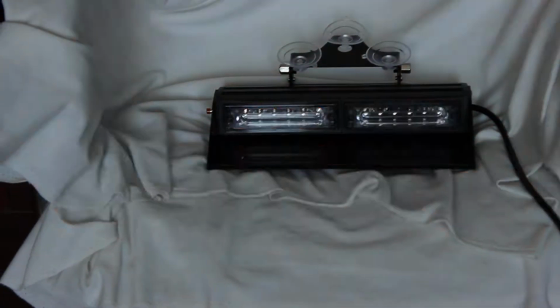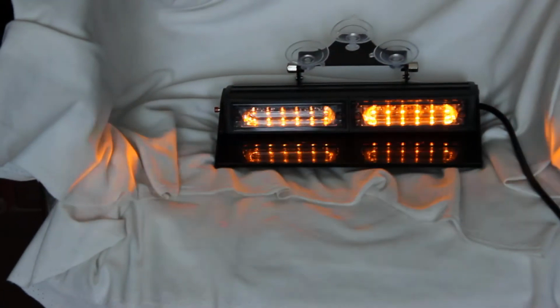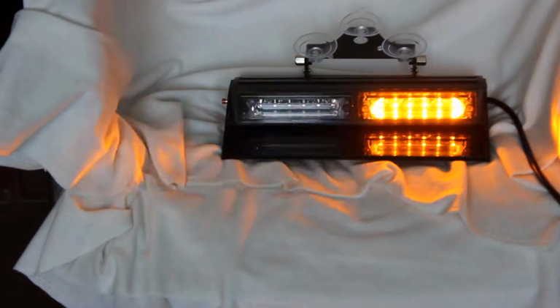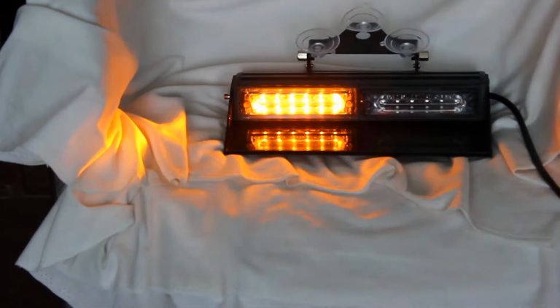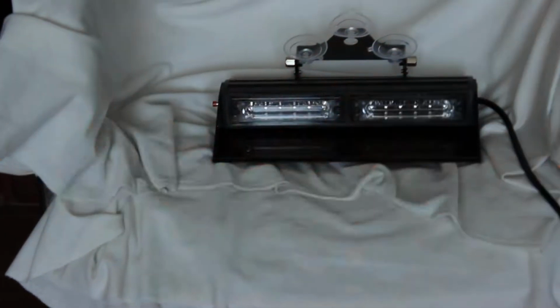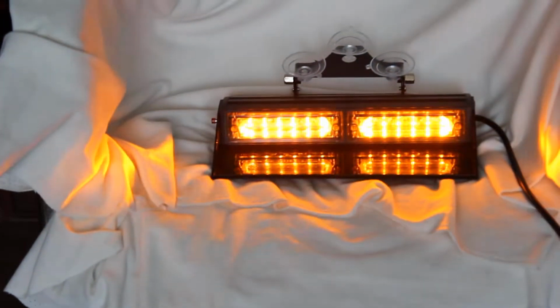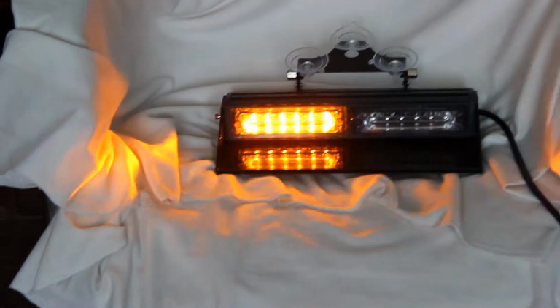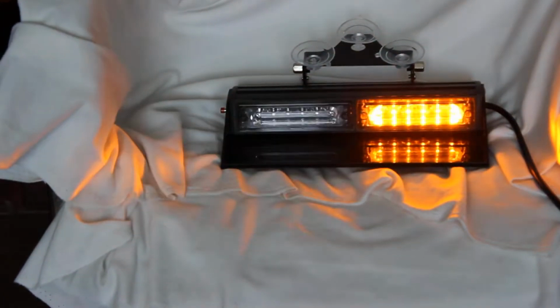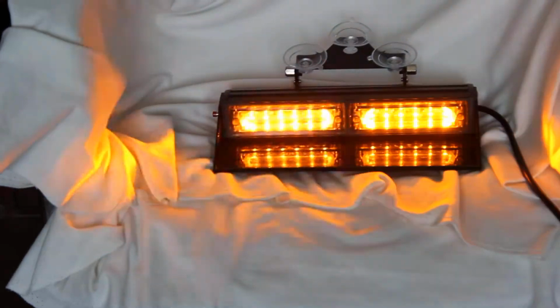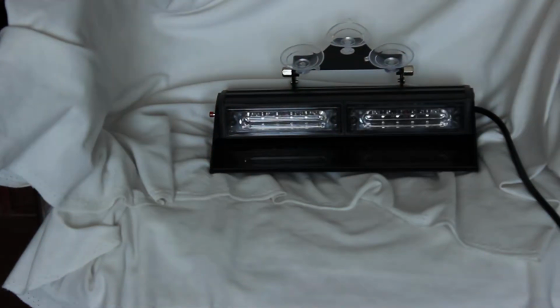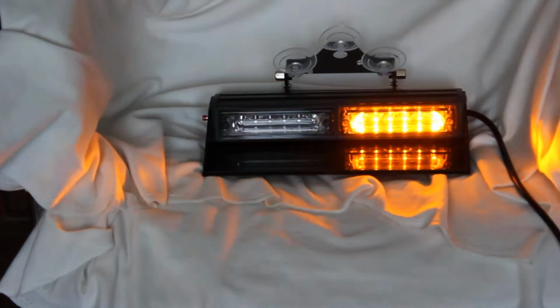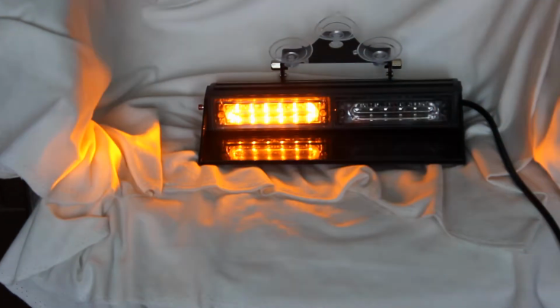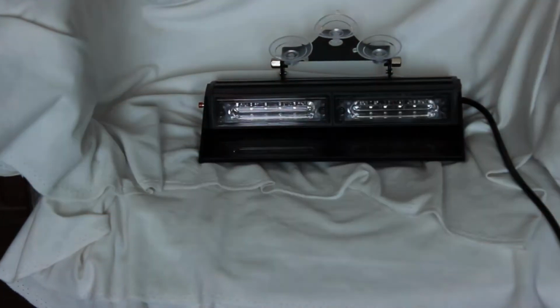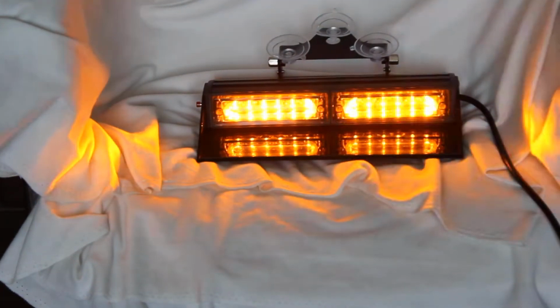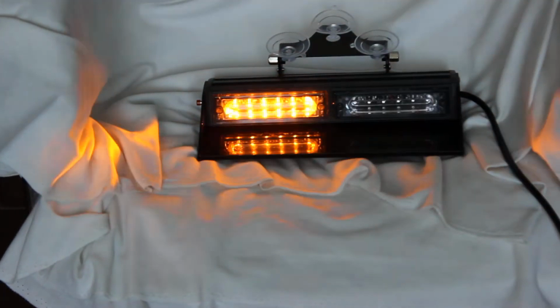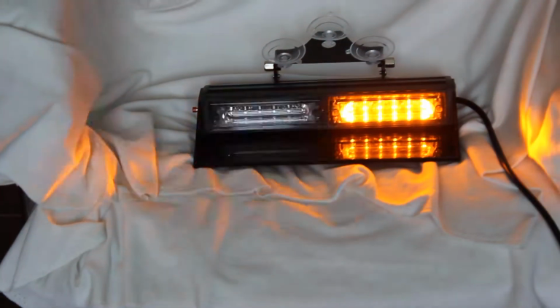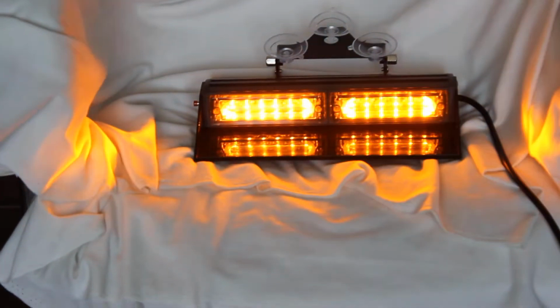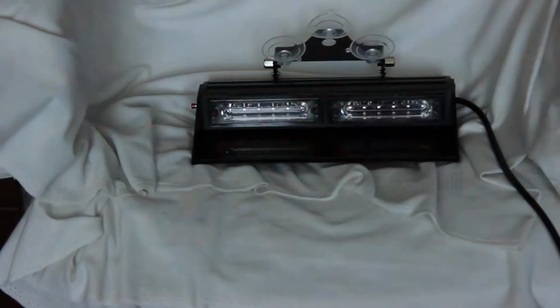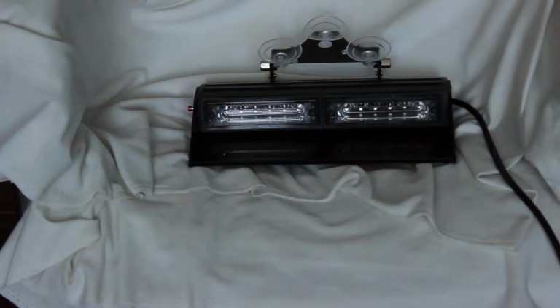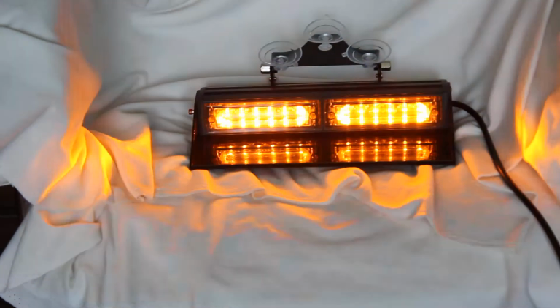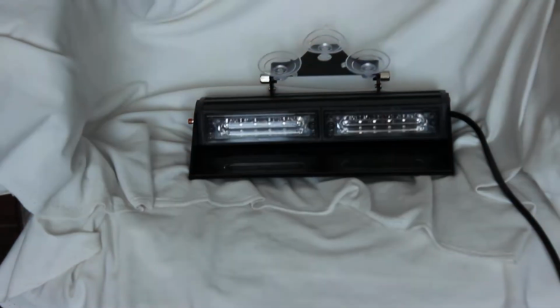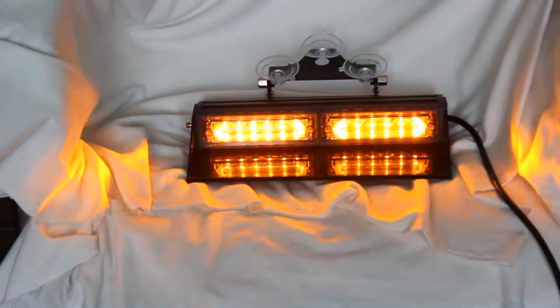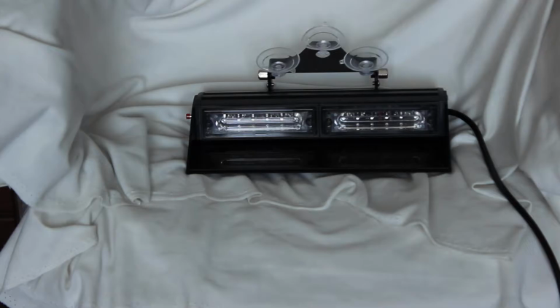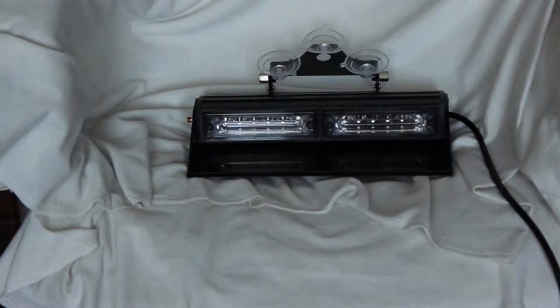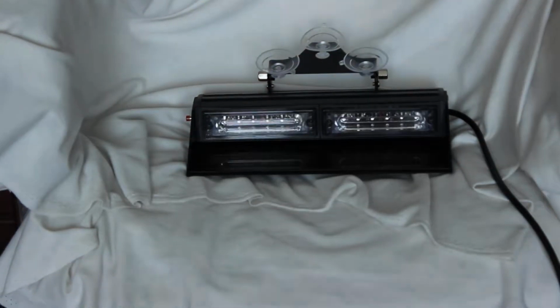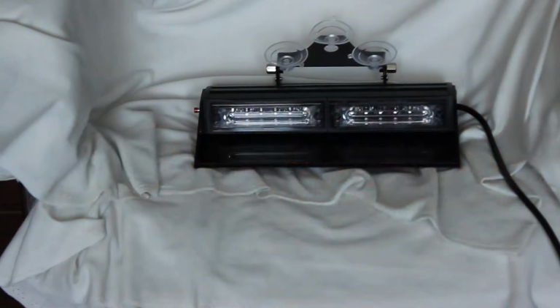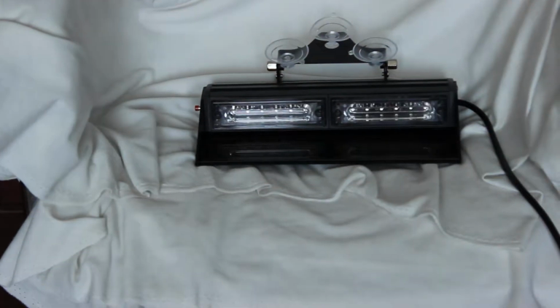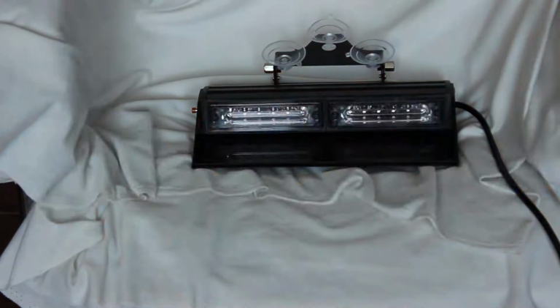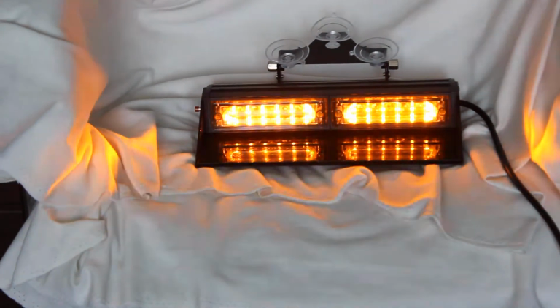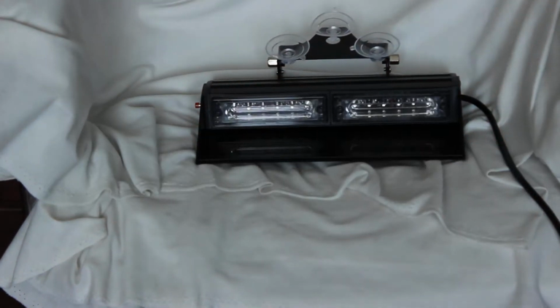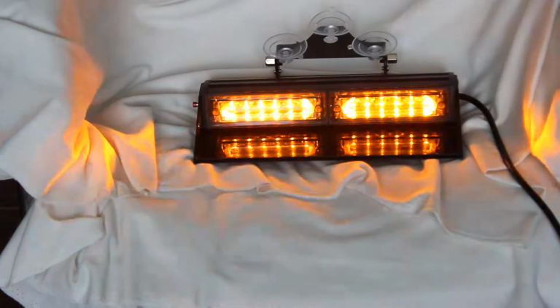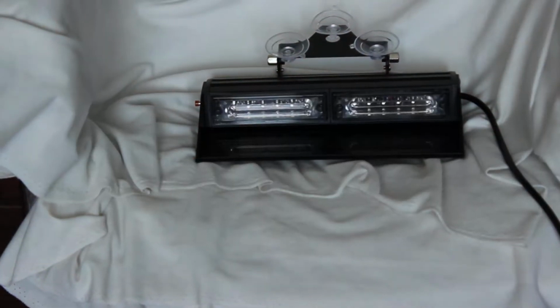It has five colors for customers to choose: amber, red, blue, and green.